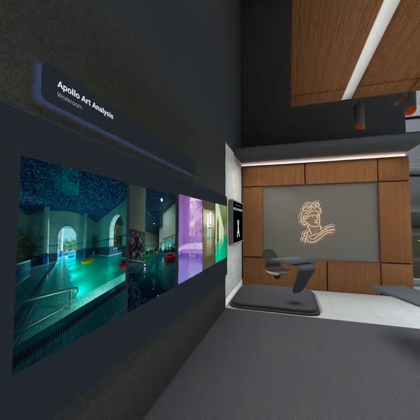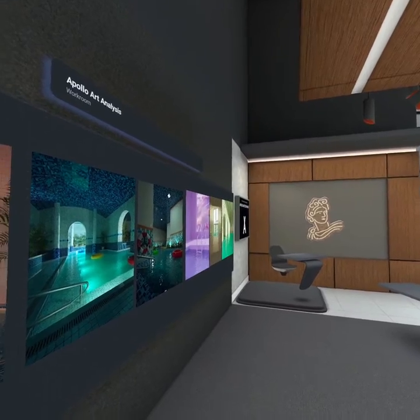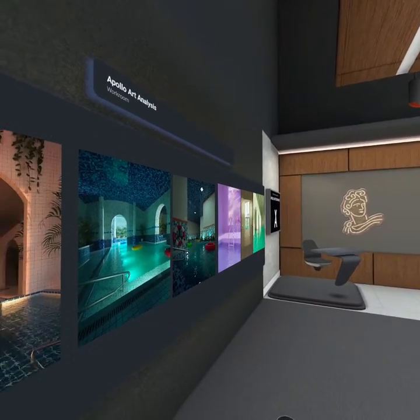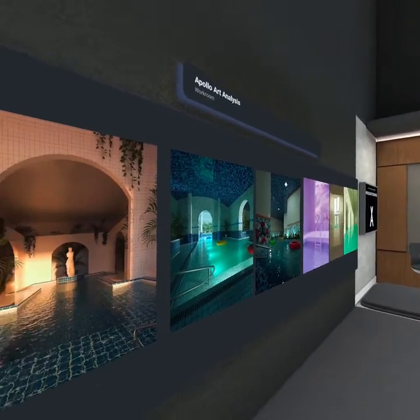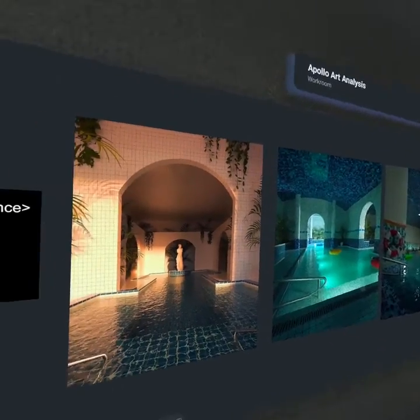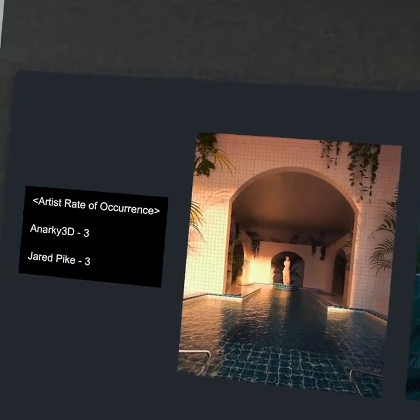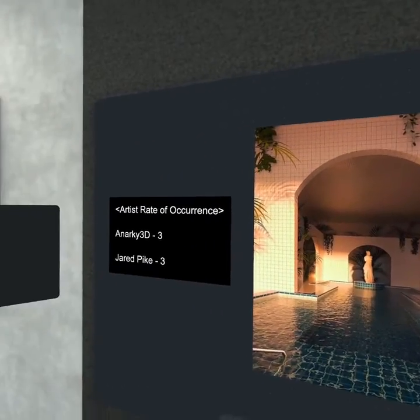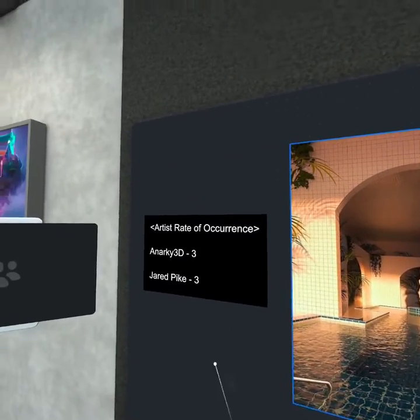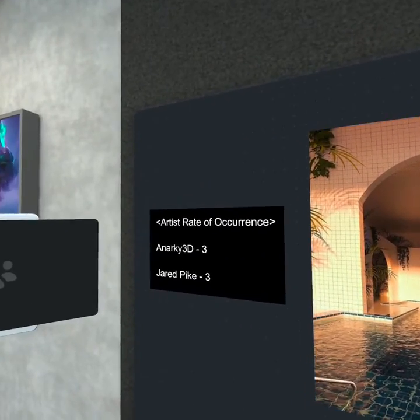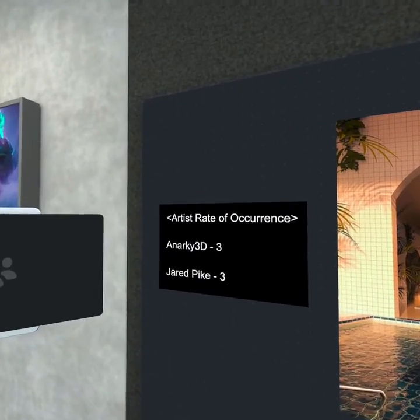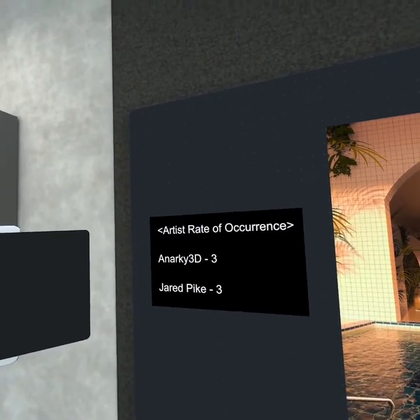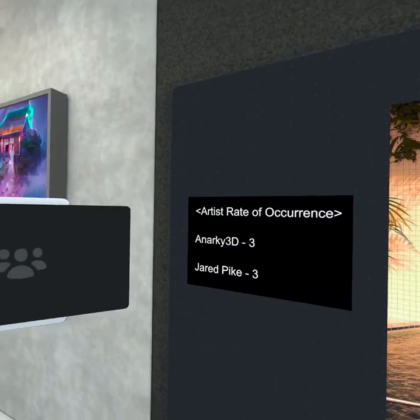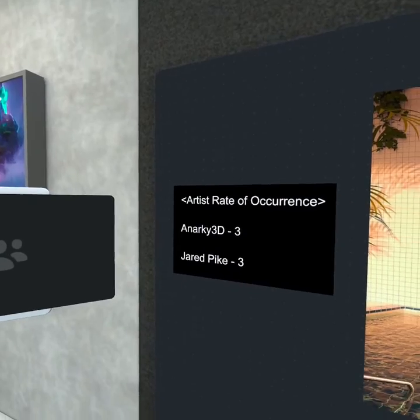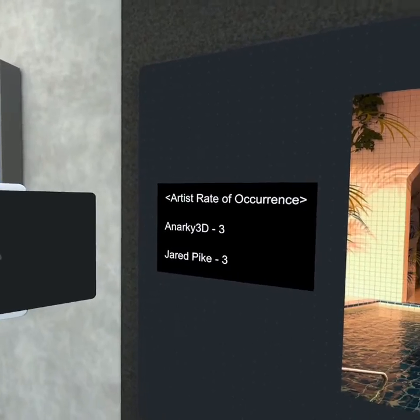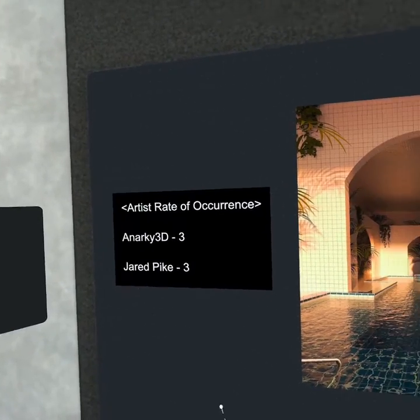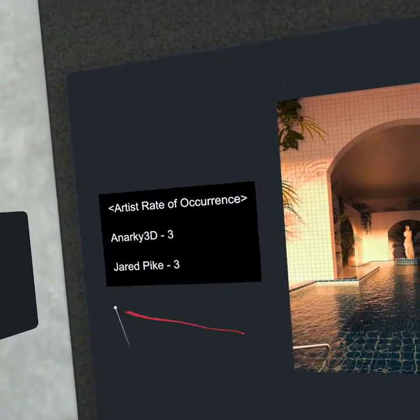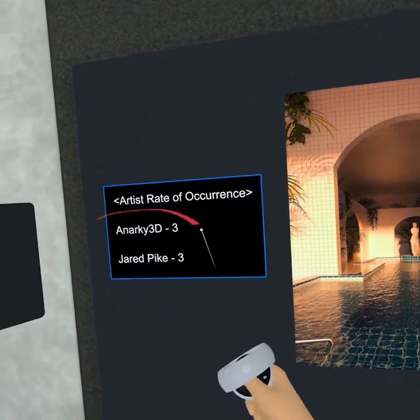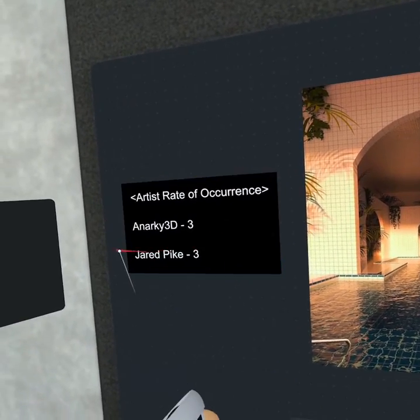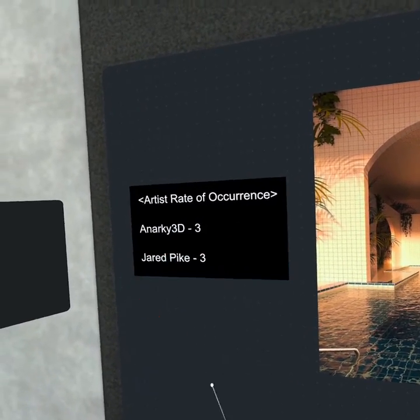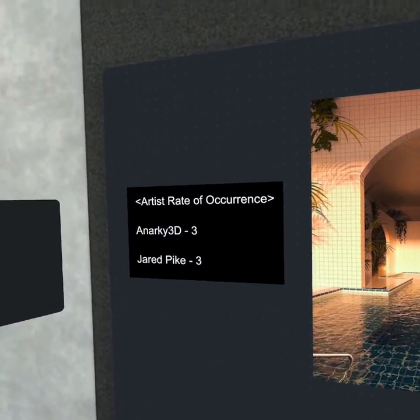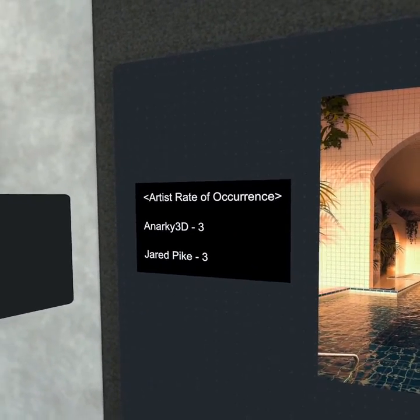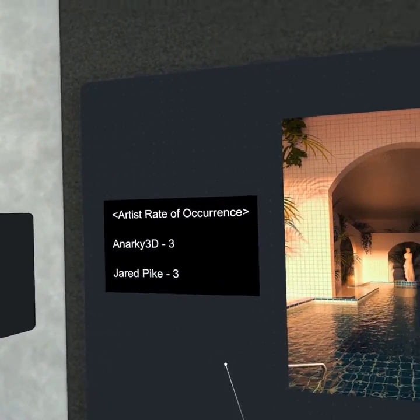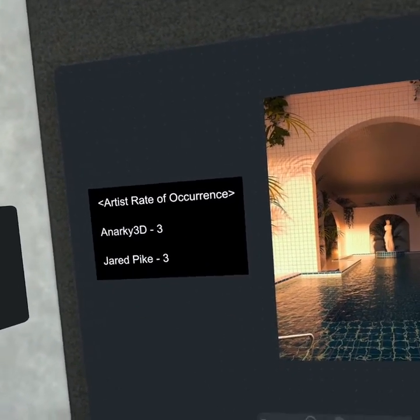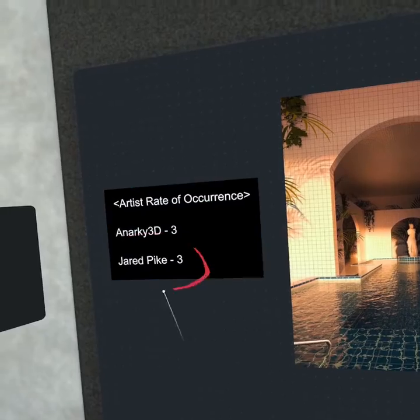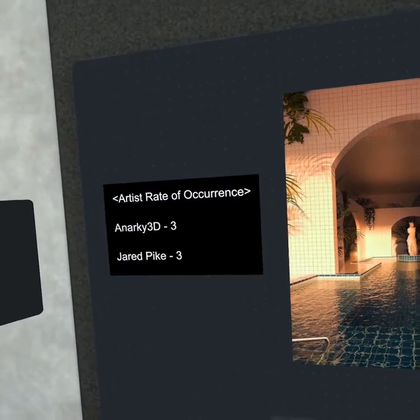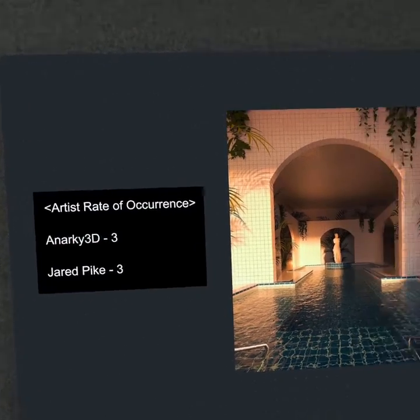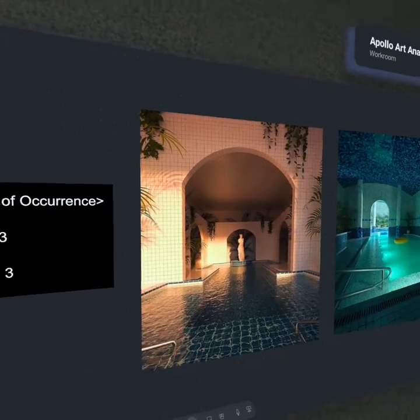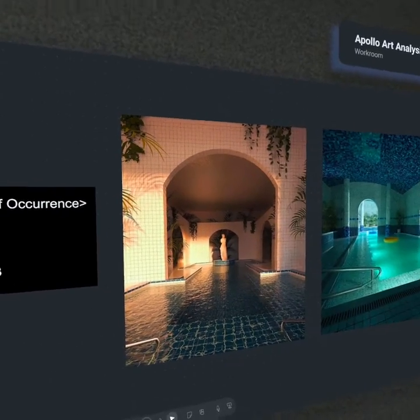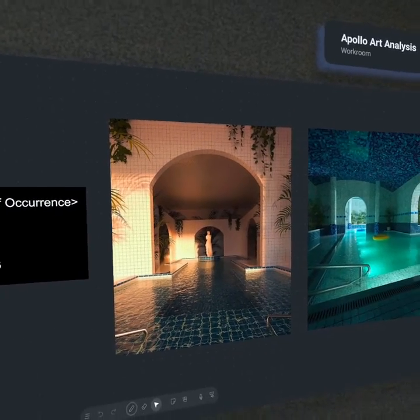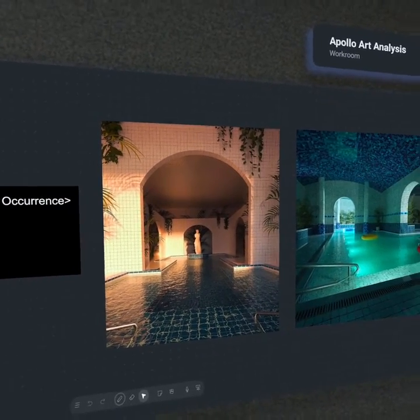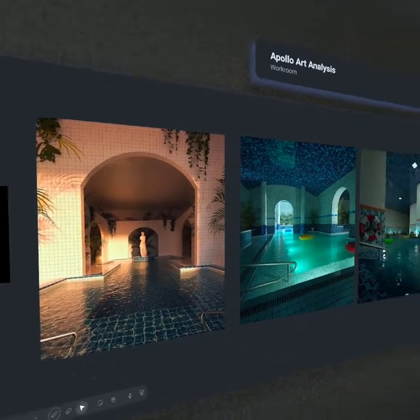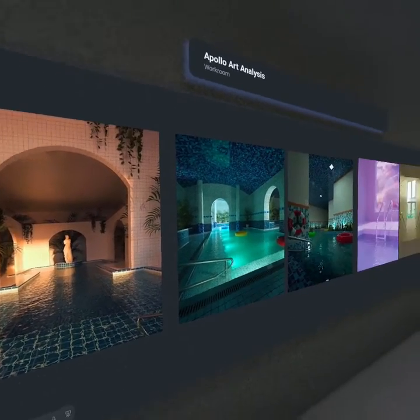Taking a look at Artist Rate of Occurrence, we actually had two artists each of which had more than one showcase for the full month of September. Those first three on the left are going to be Anarchy 3D, and then the three on the right is going to be Jared Pike.